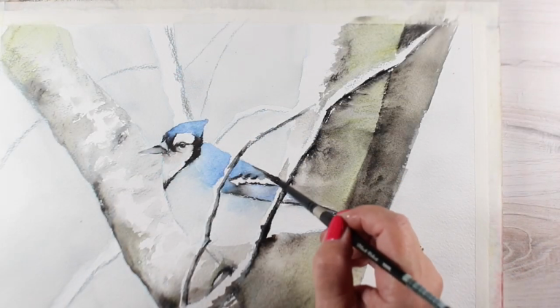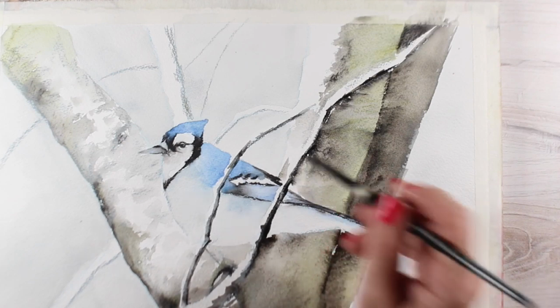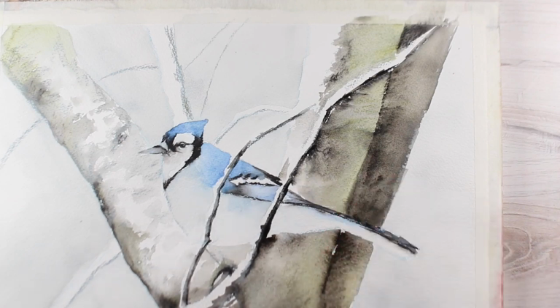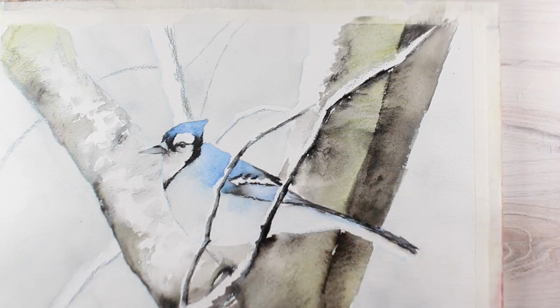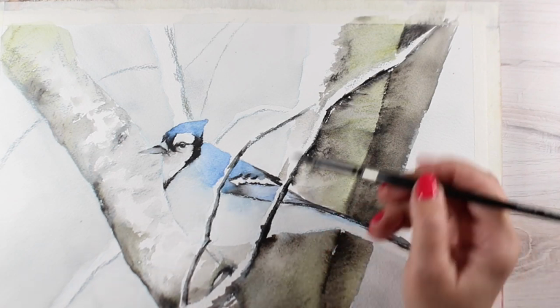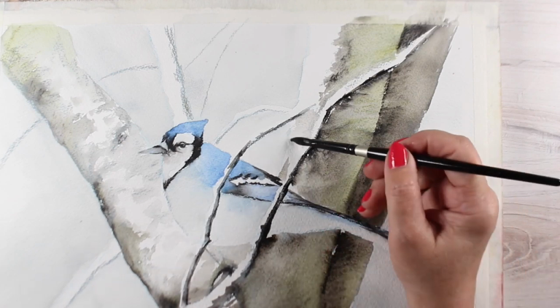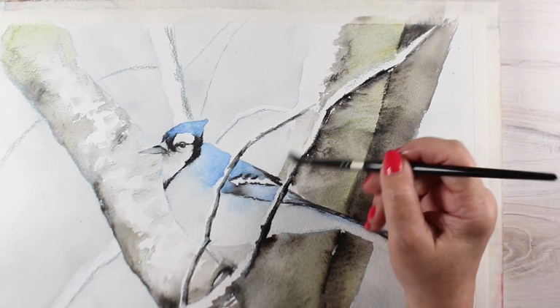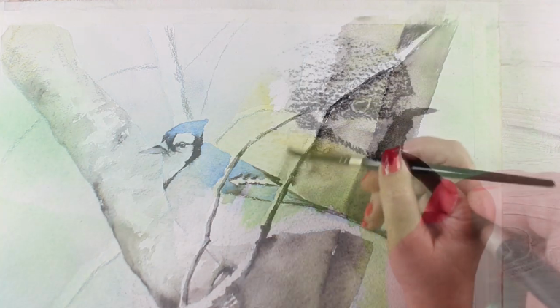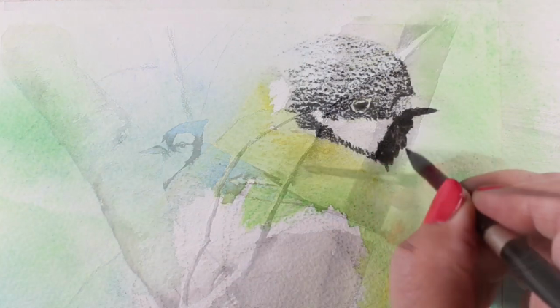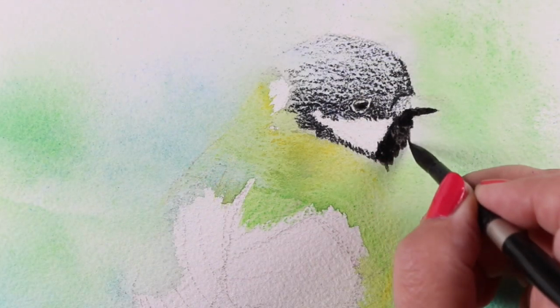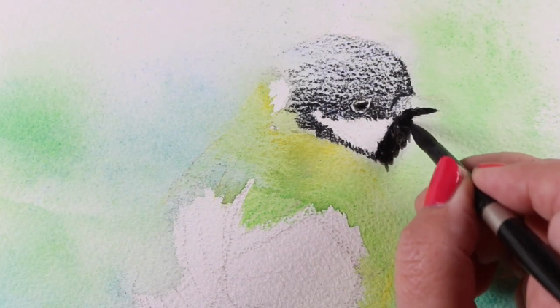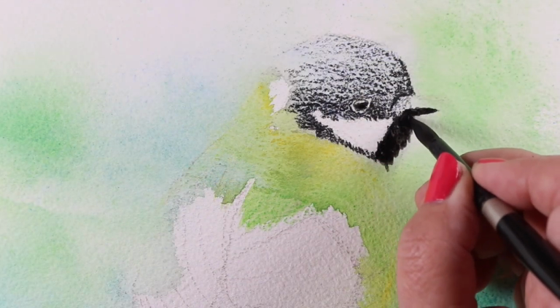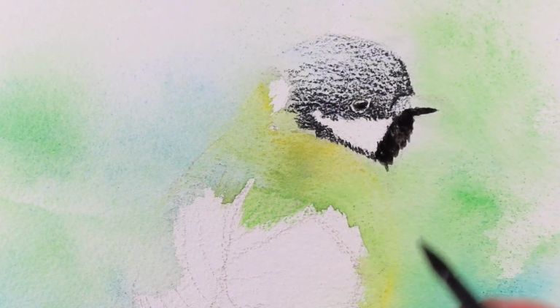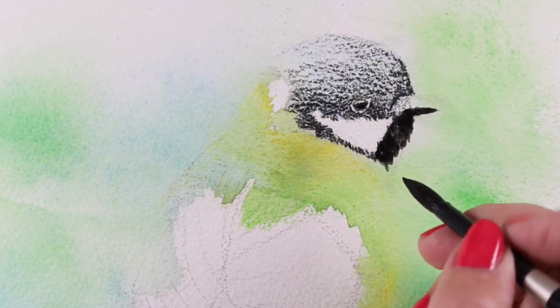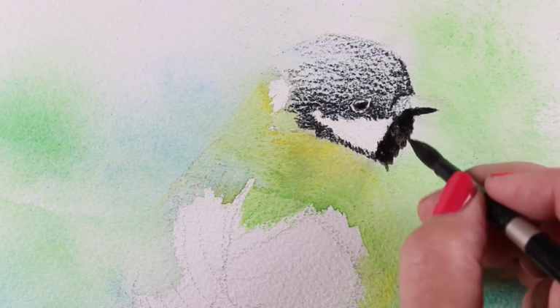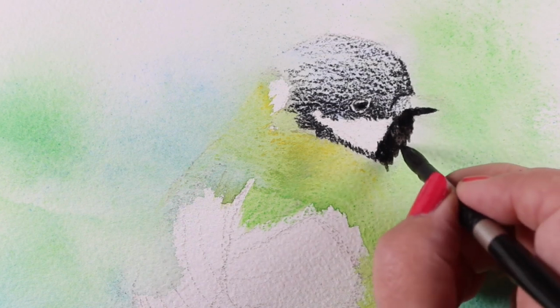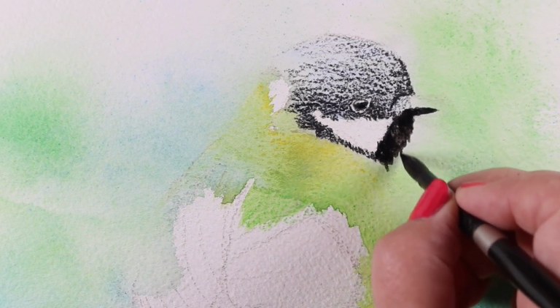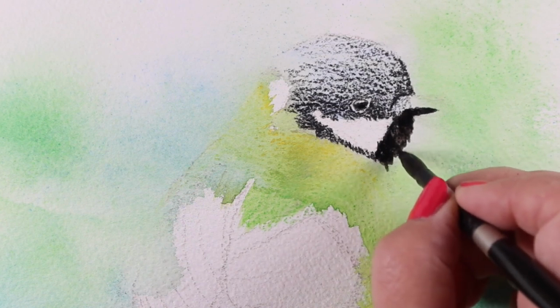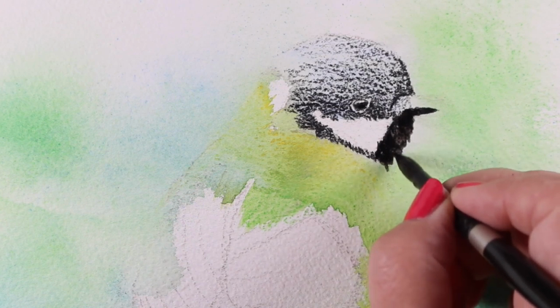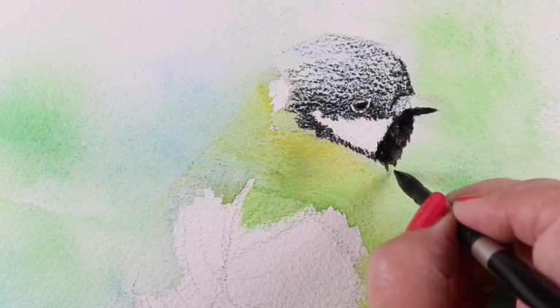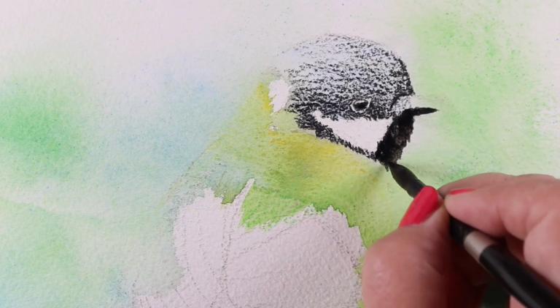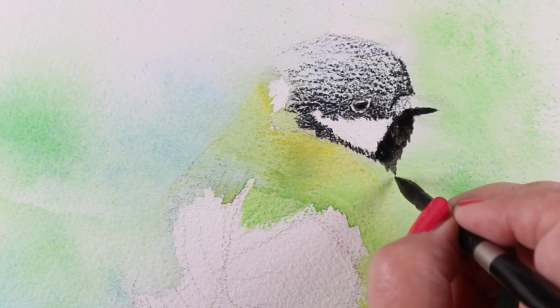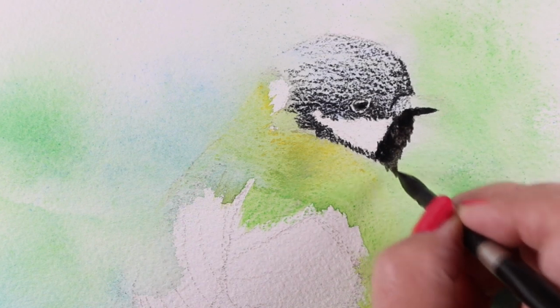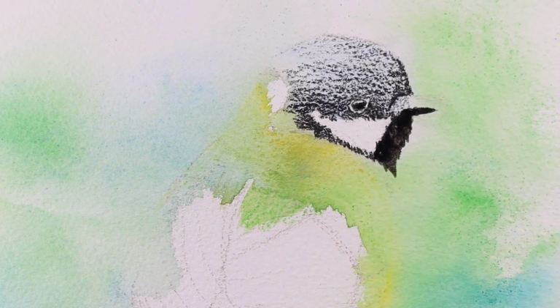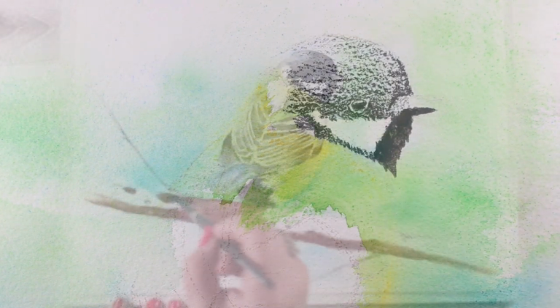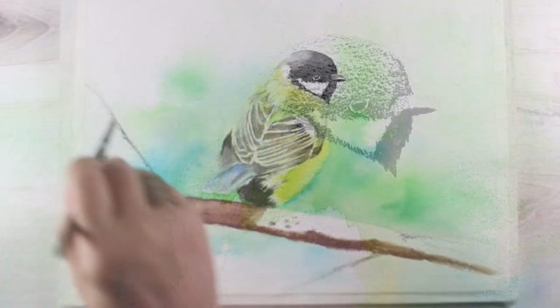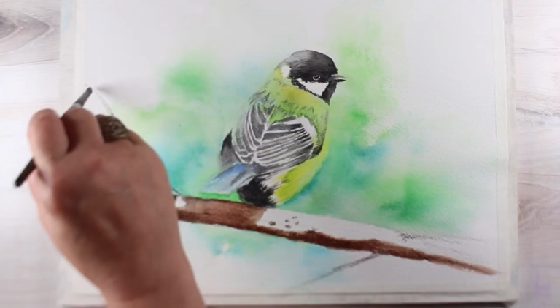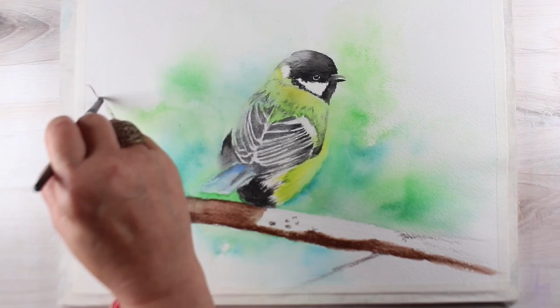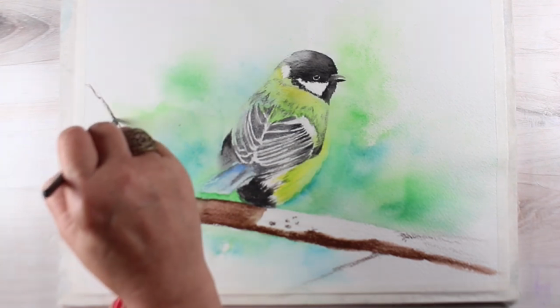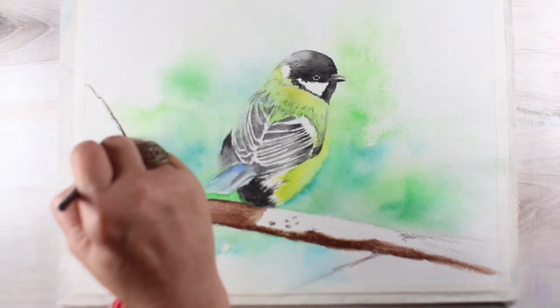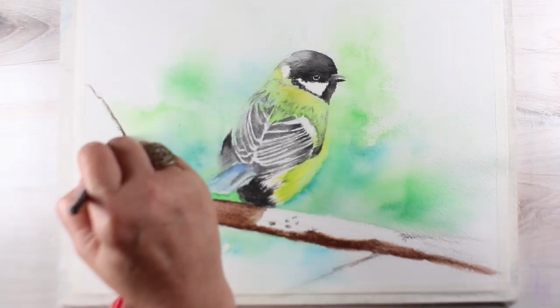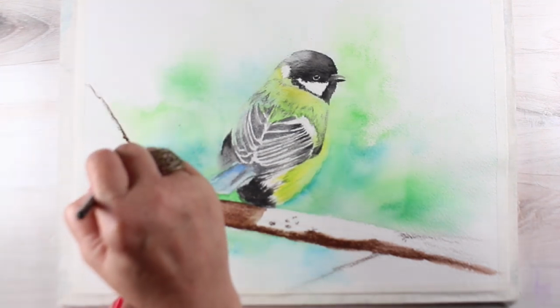Each bird also includes fabulous techniques for handling backgrounds, which will be helpful to students in all kinds of other art as well — from representational techniques to looser and more expressive styles.